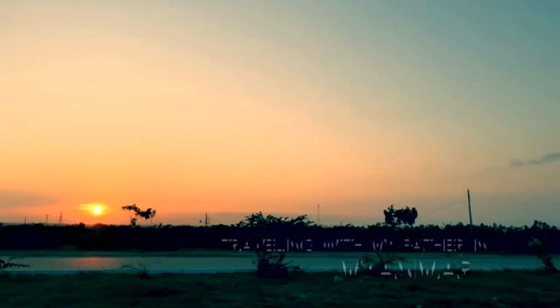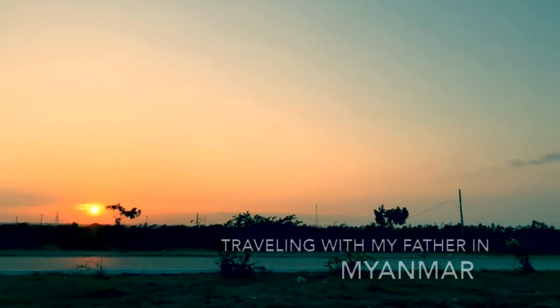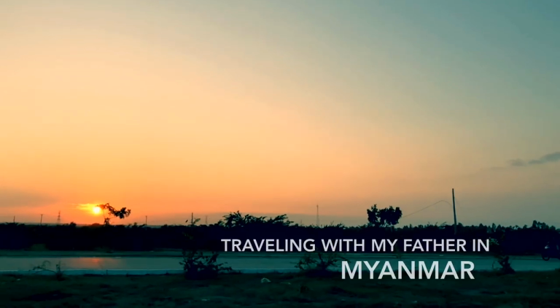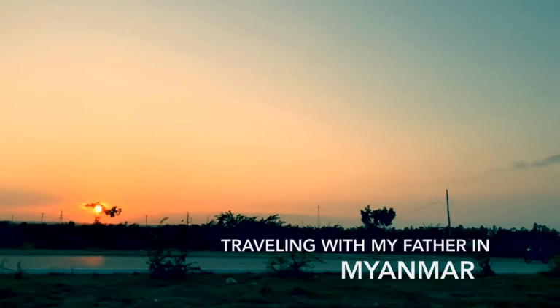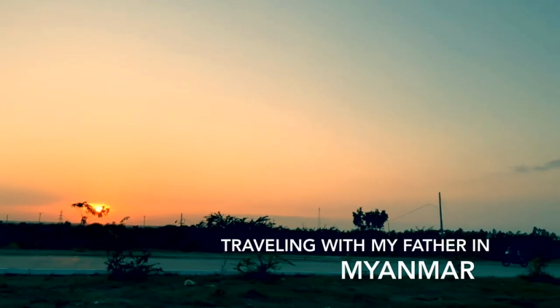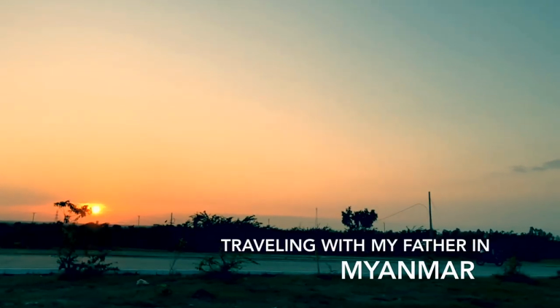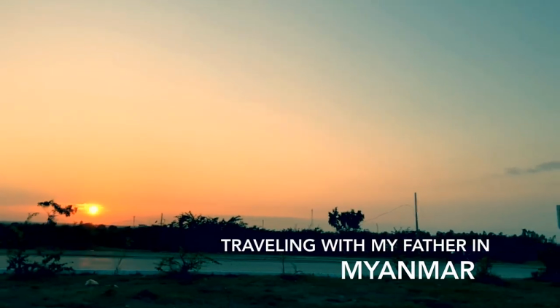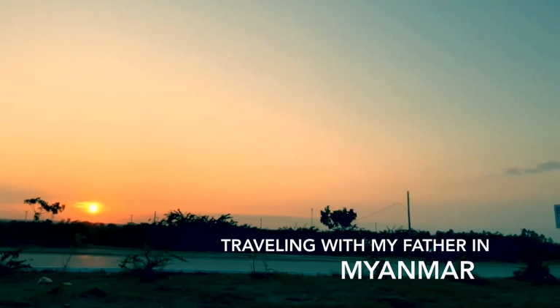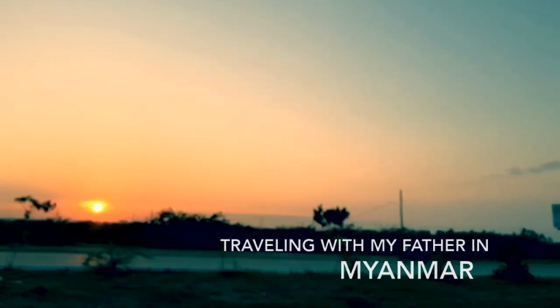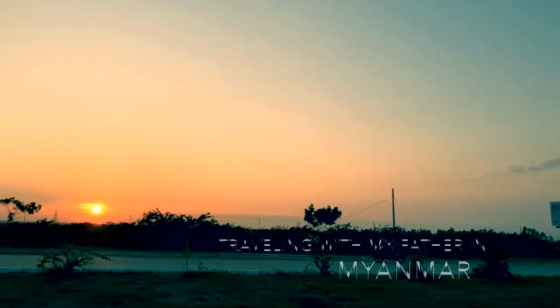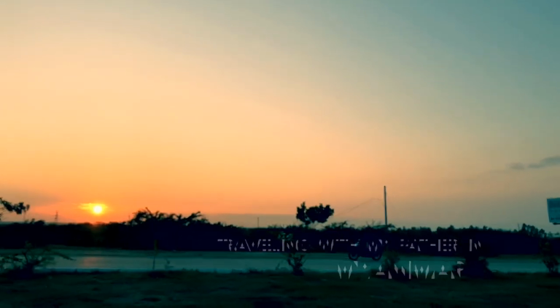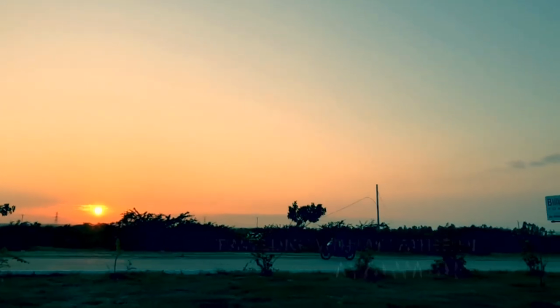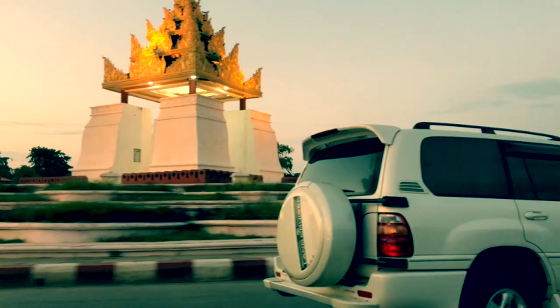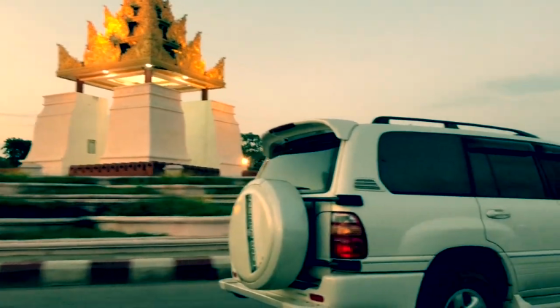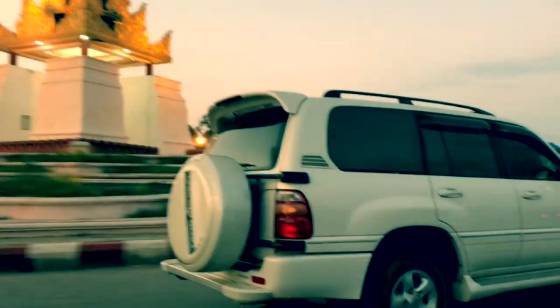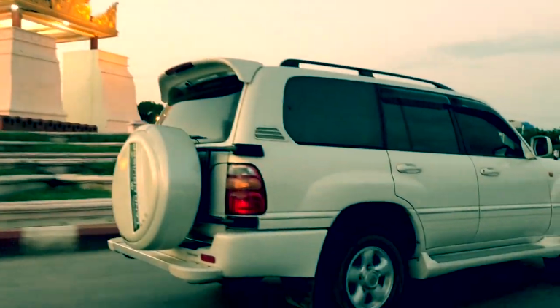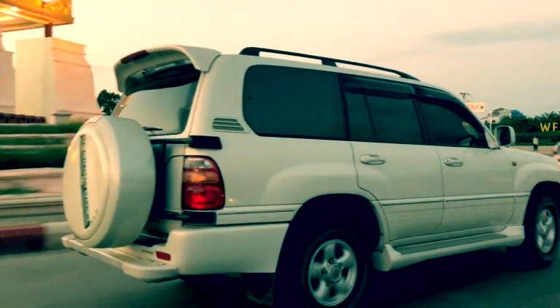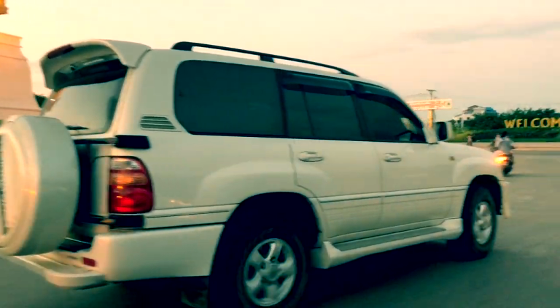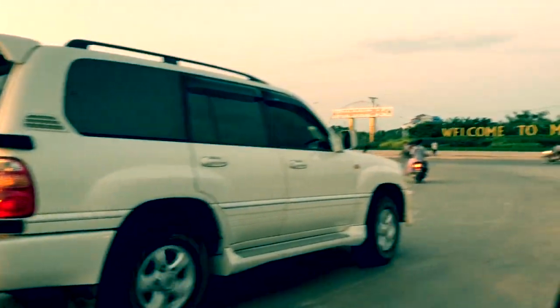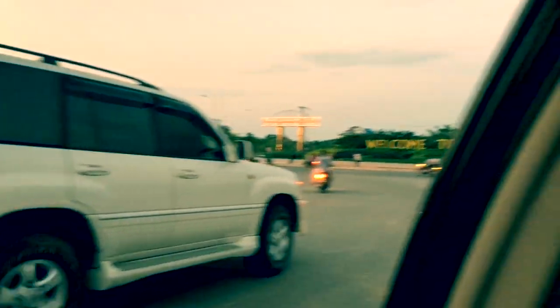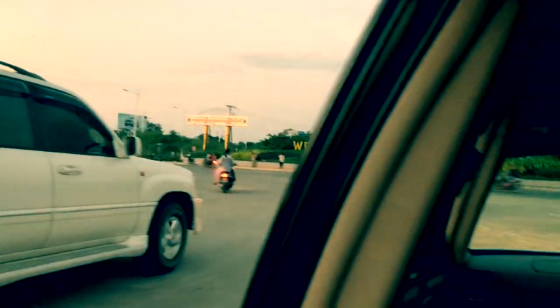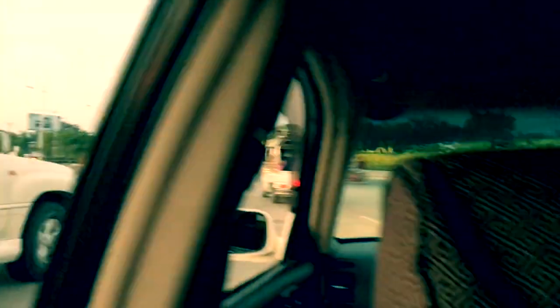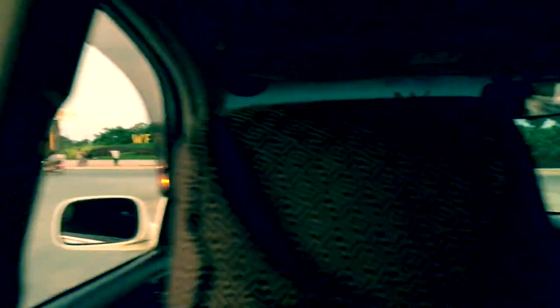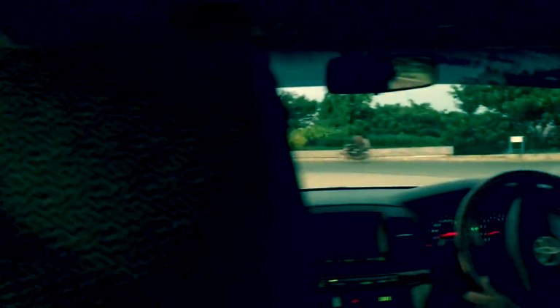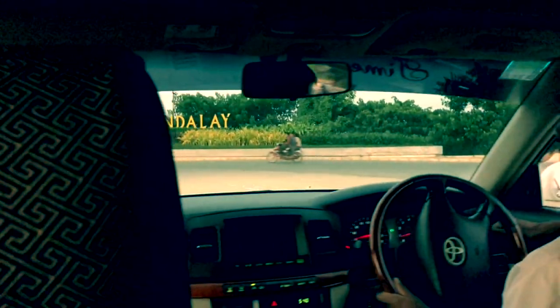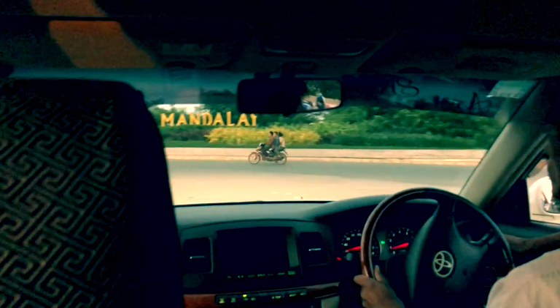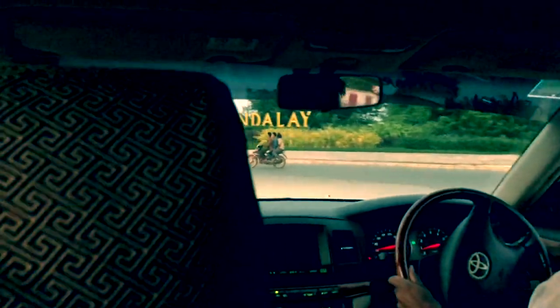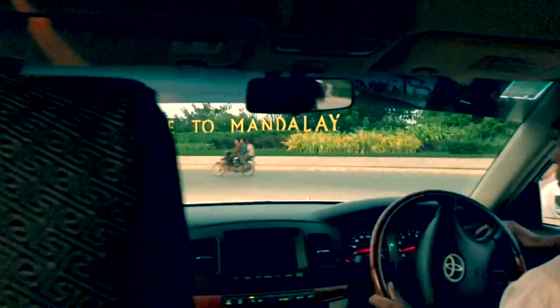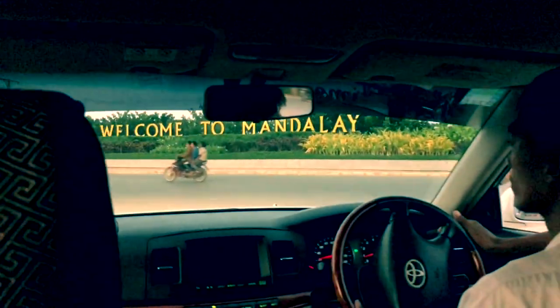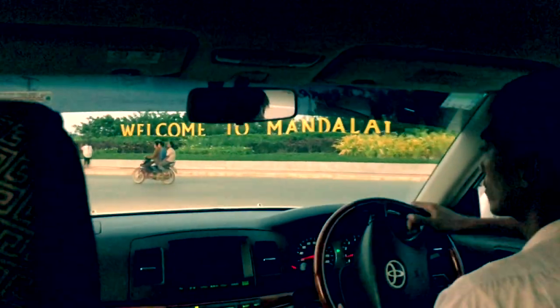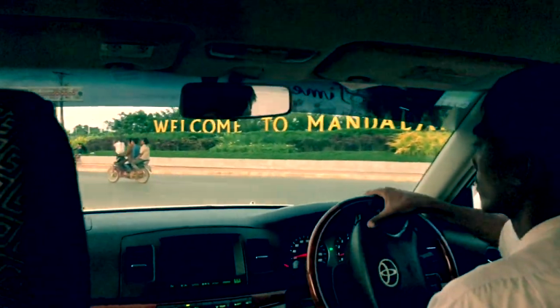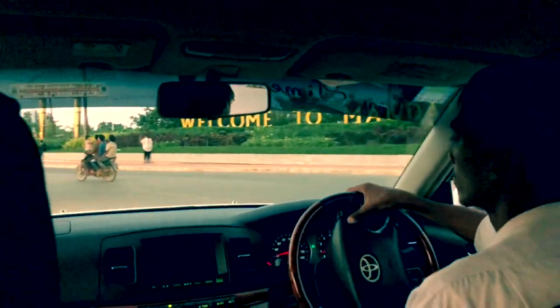On November 1st, 2017, my dad and I traveled to the country of Myanmar, also known as Burma, where we spent 10 days in the second largest city of Mandalay.